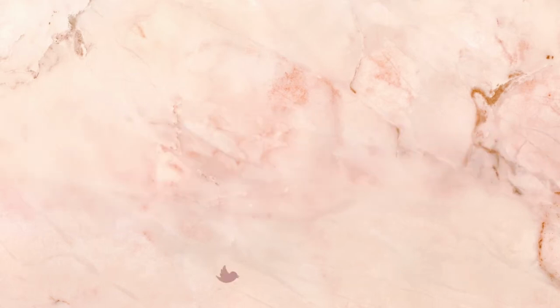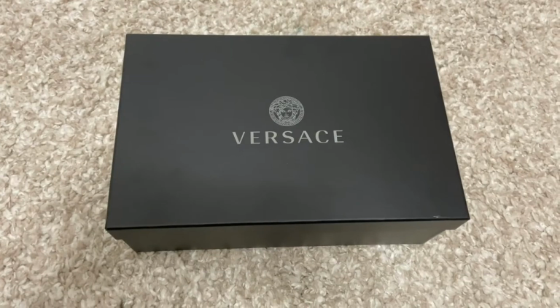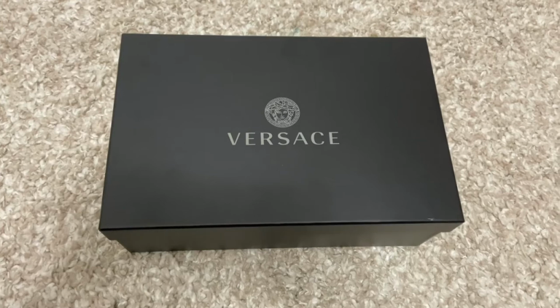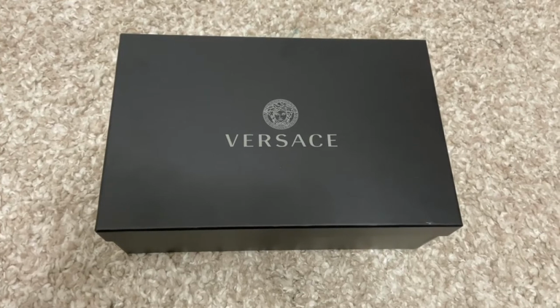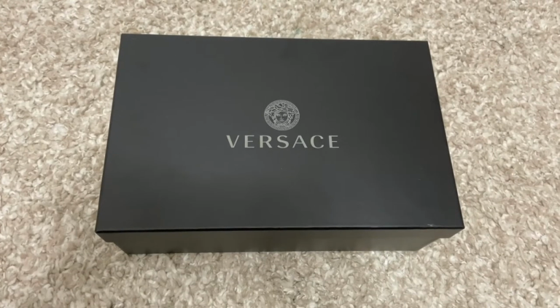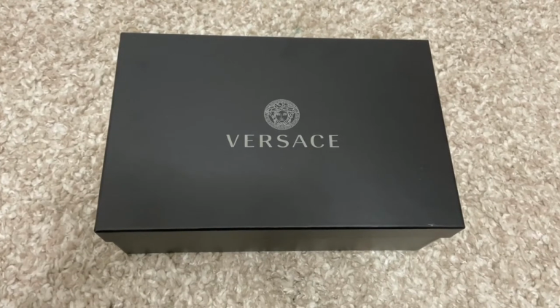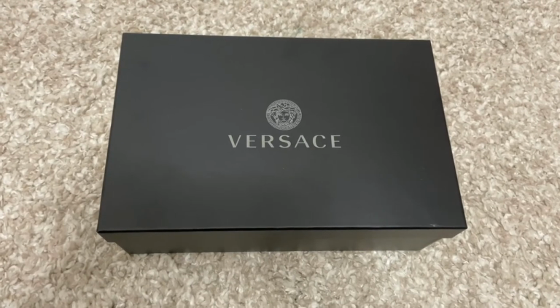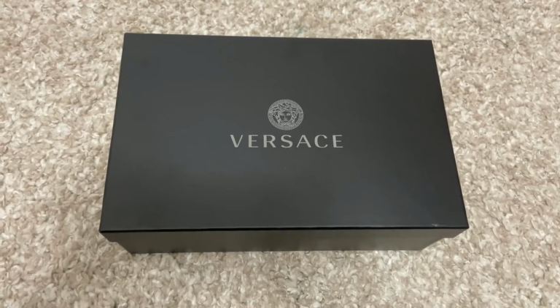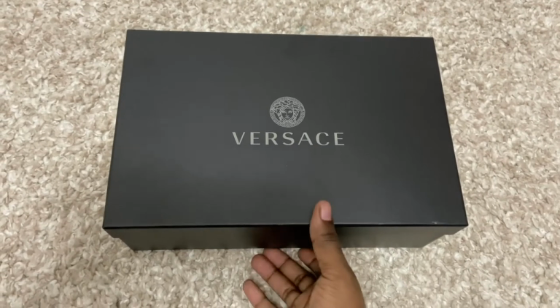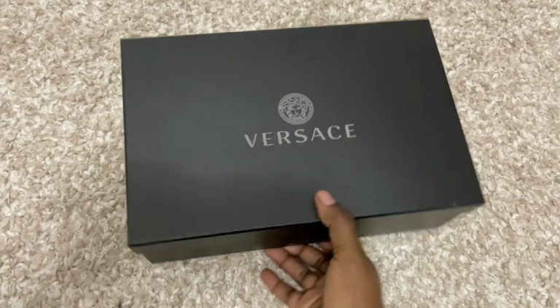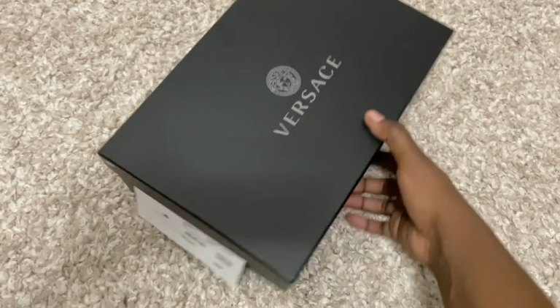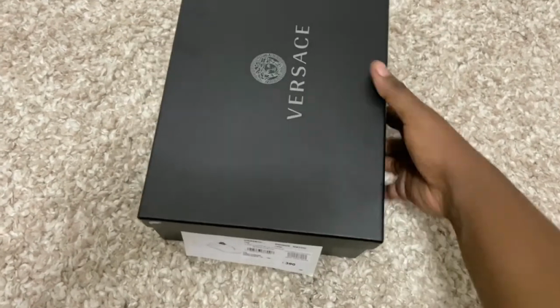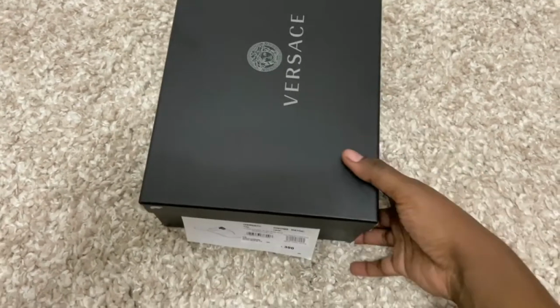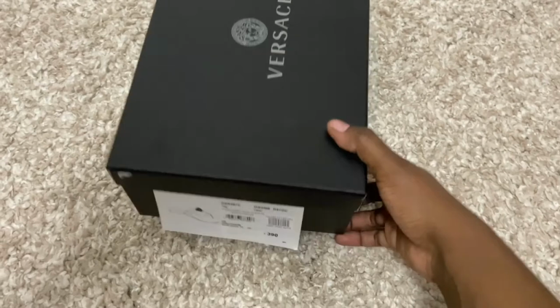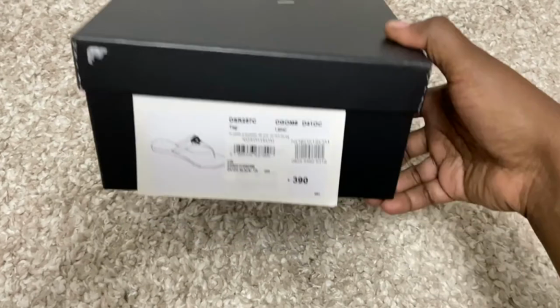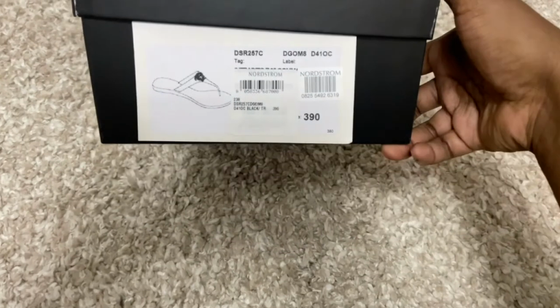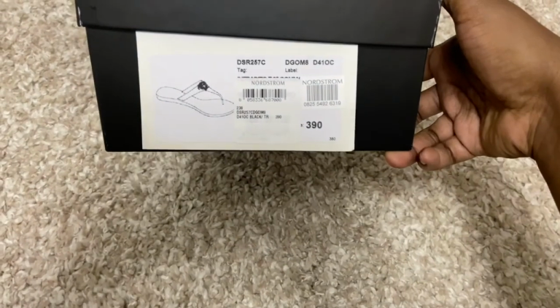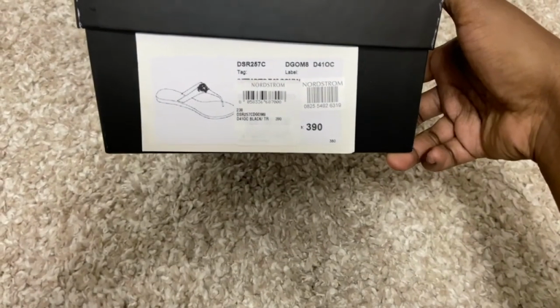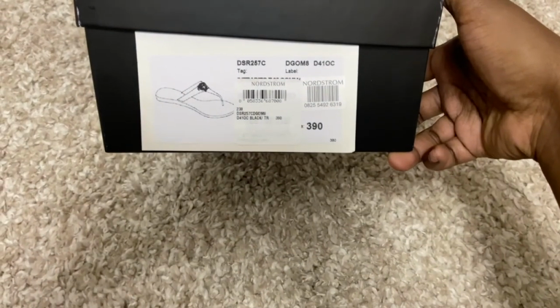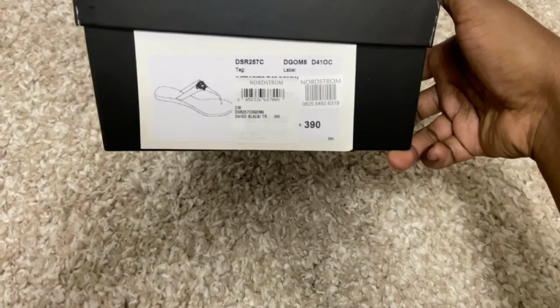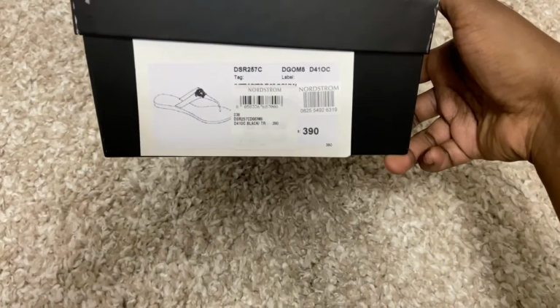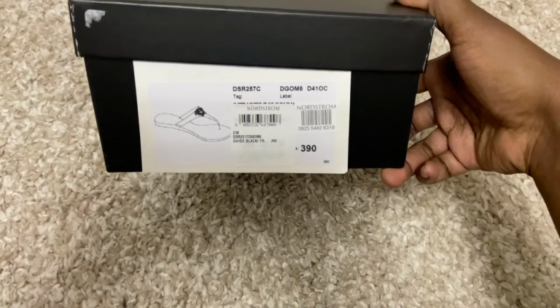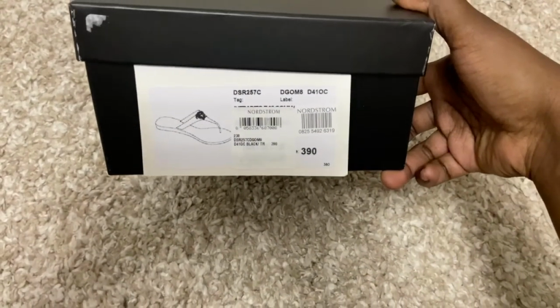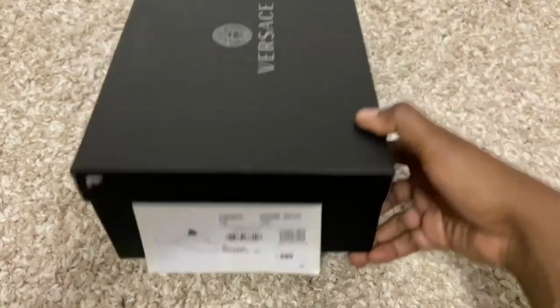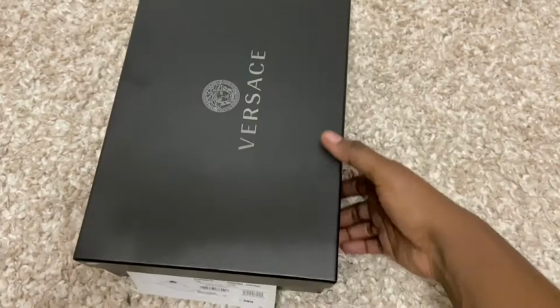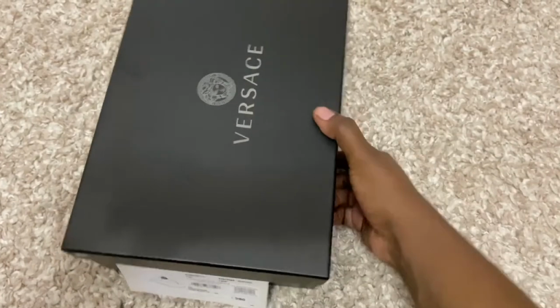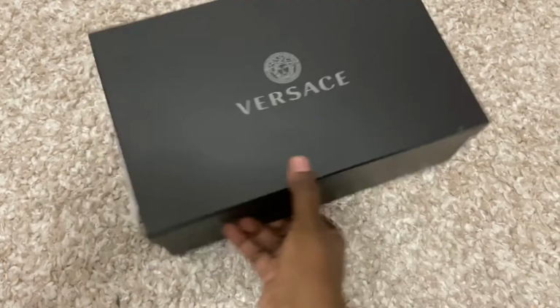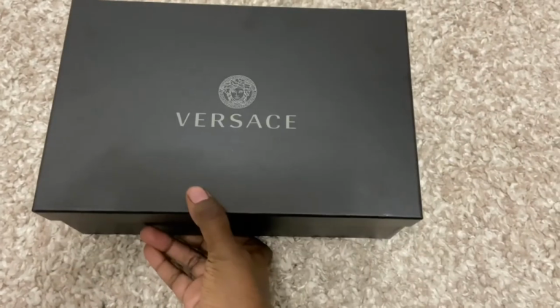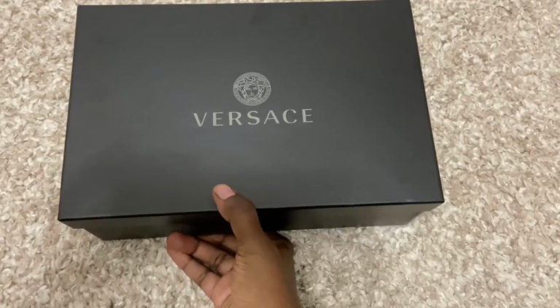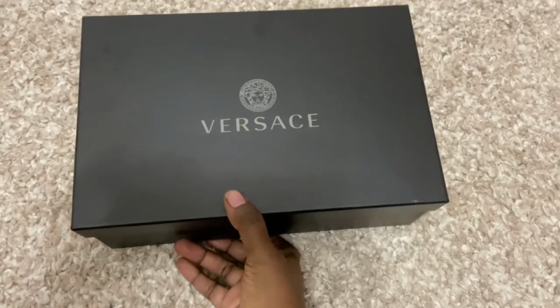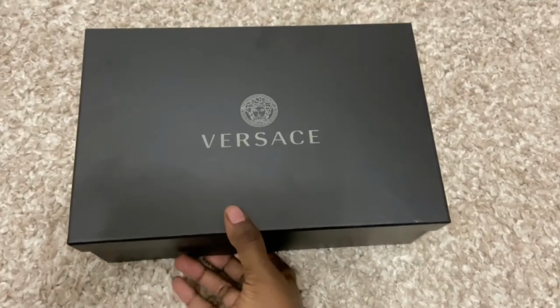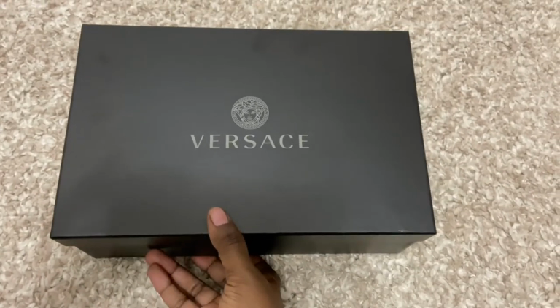It's your girl Coco coming to you with another haul video. In this video I'll be showing you these Versace sandals I bought at Nordstrom, so if you're interested continue watching.